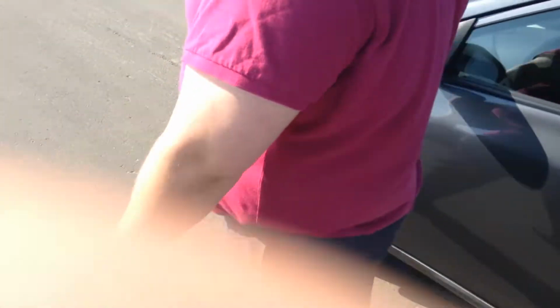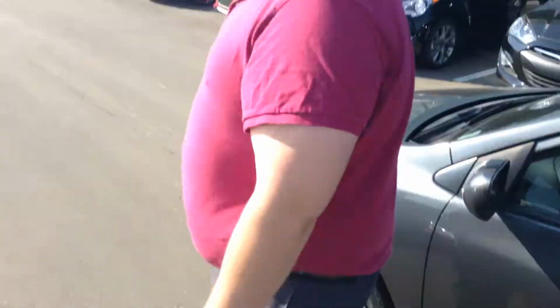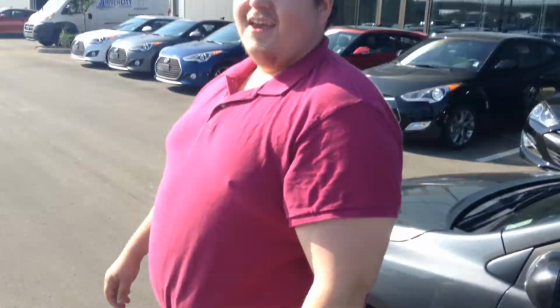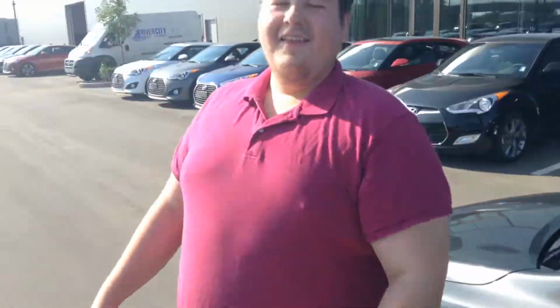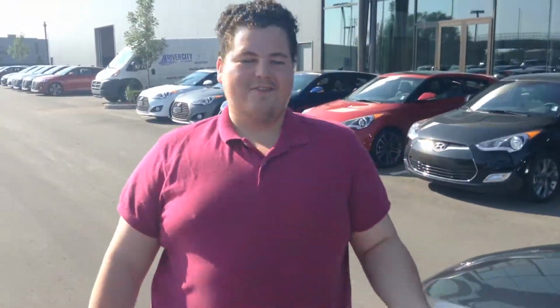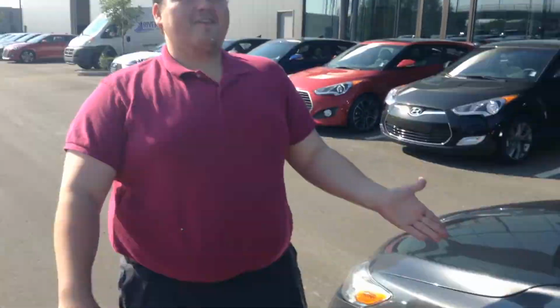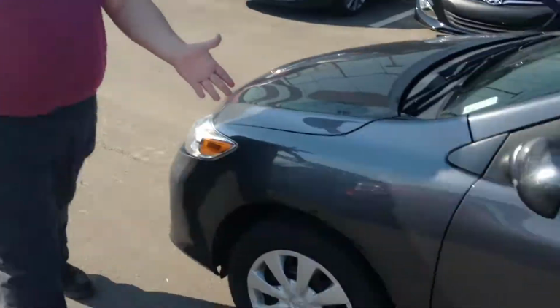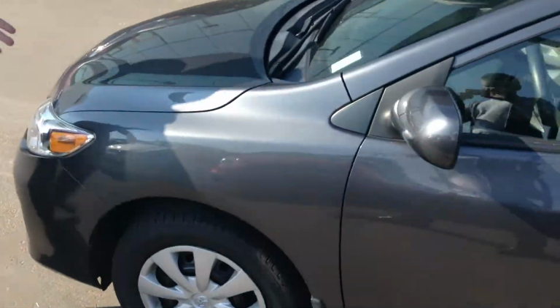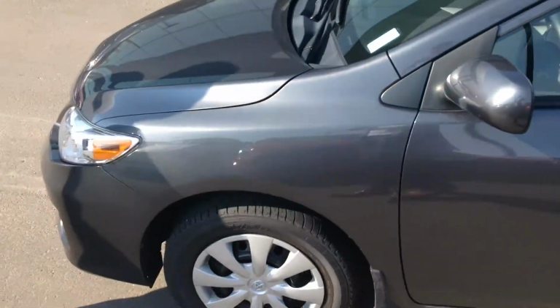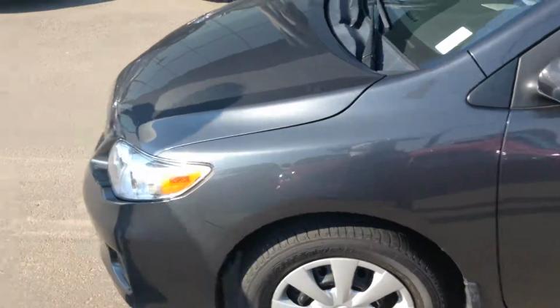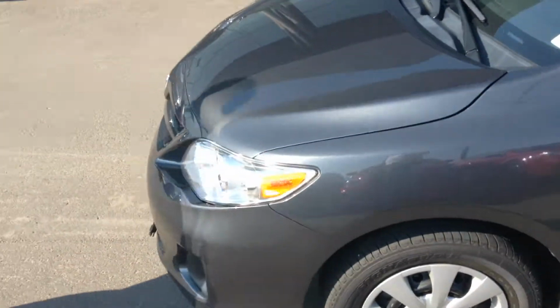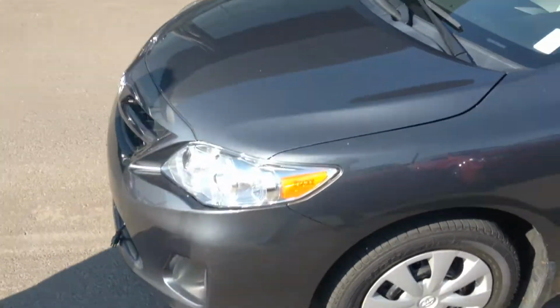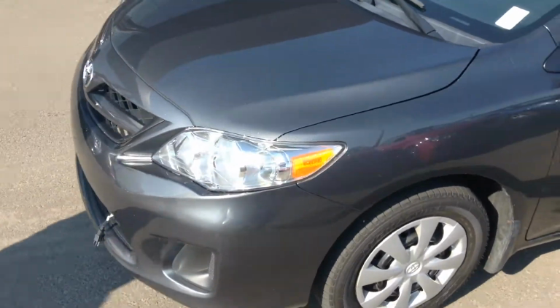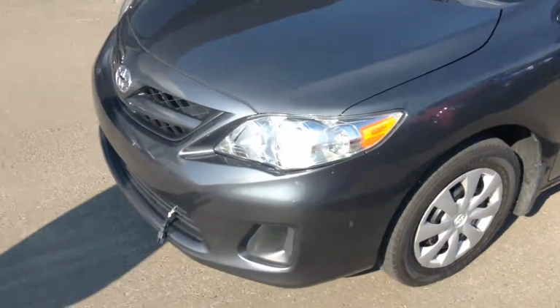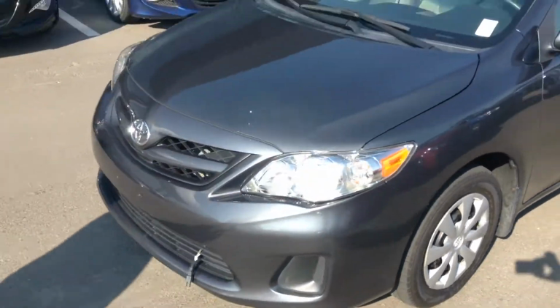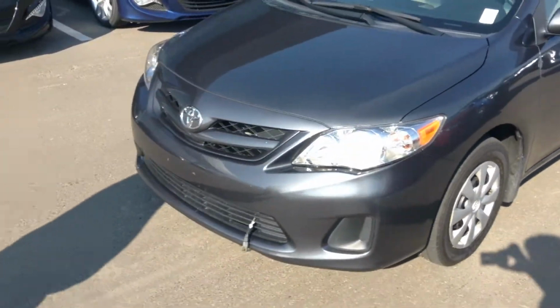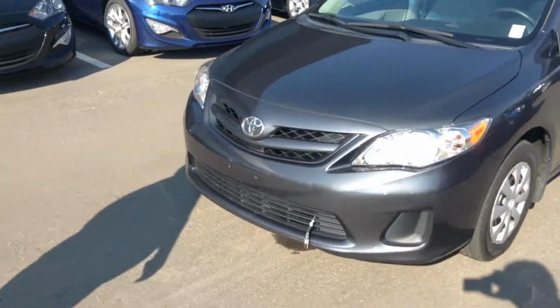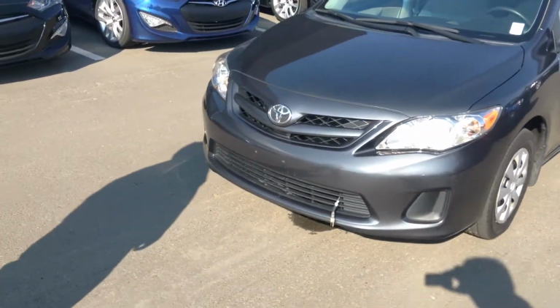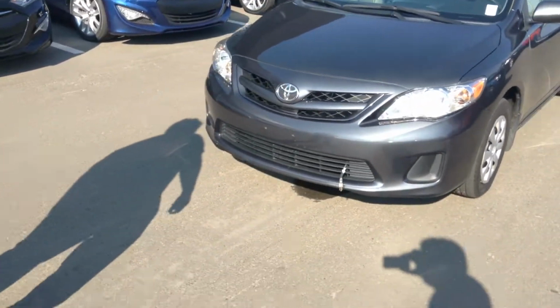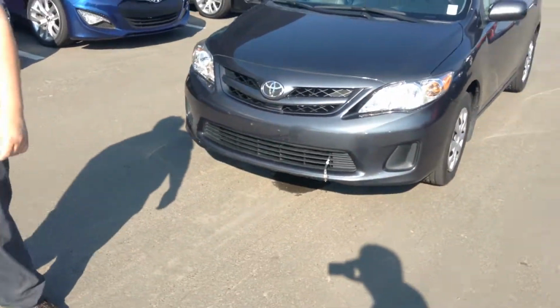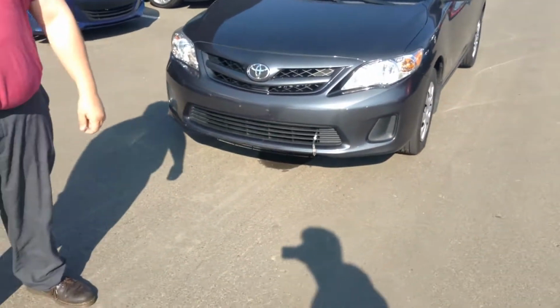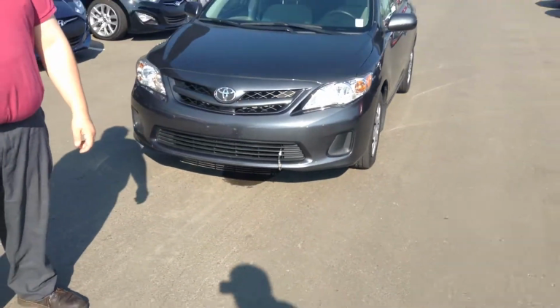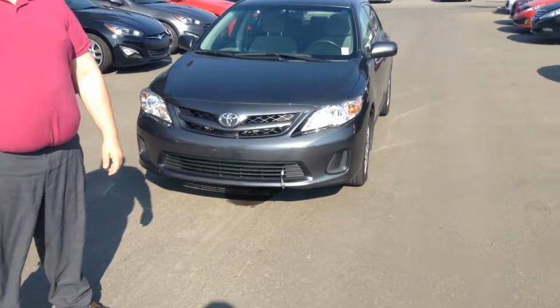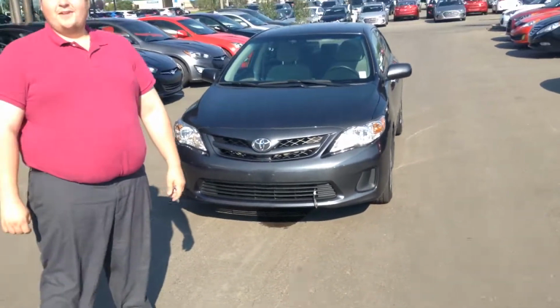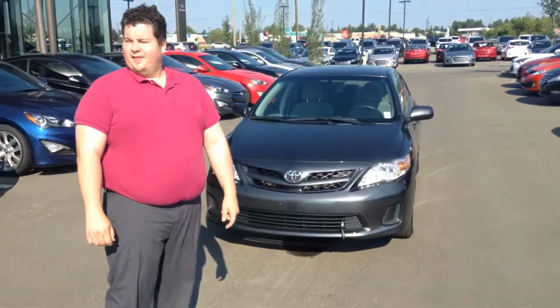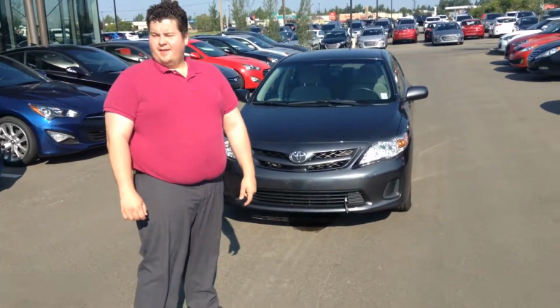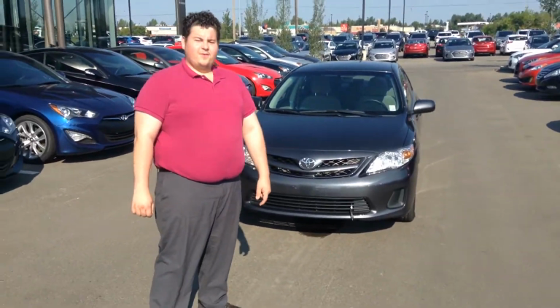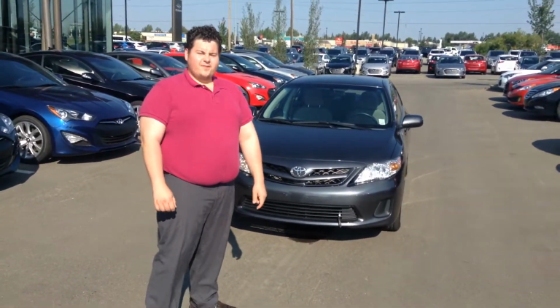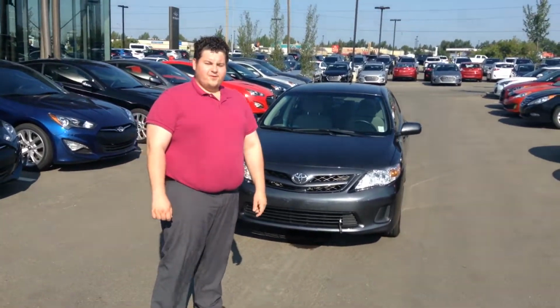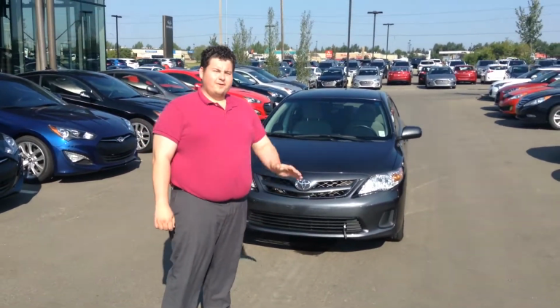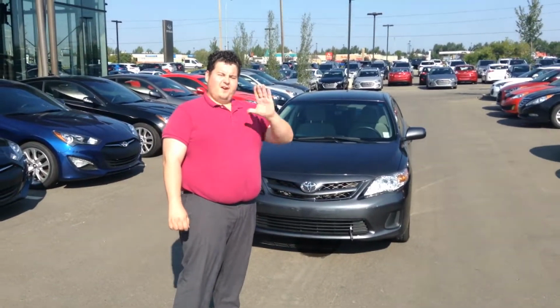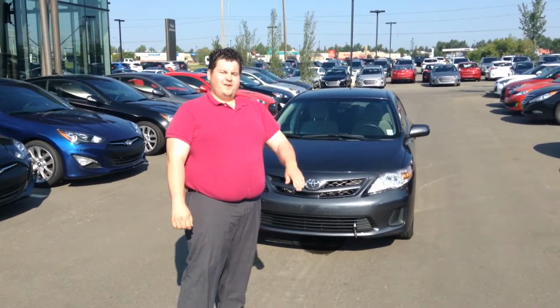Once again, 2011 Toyota Corolla. We're at River City Hyundai. You can give us a call at 371-3700. Talk to you soon.